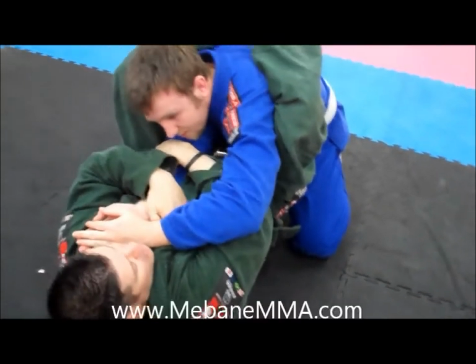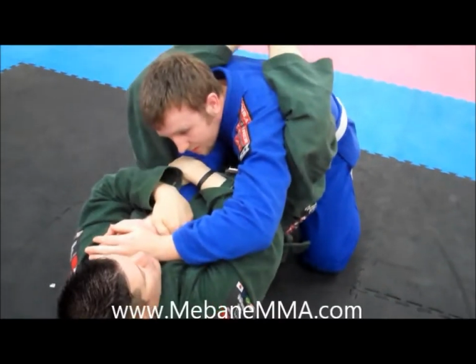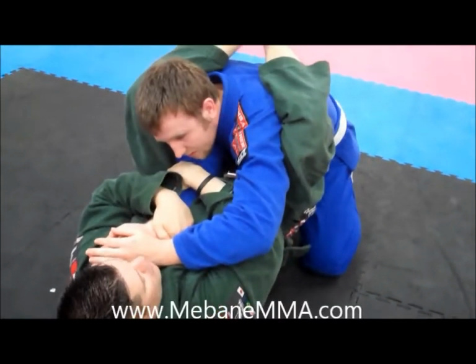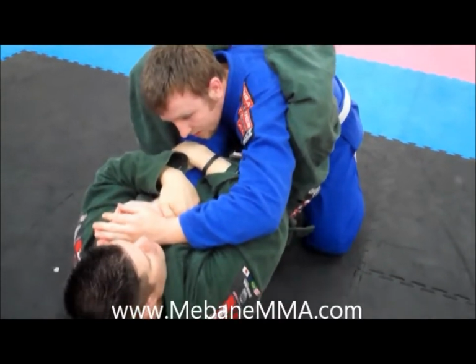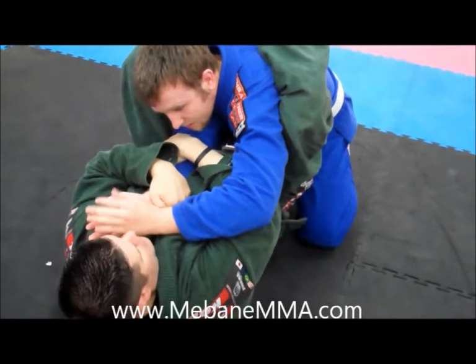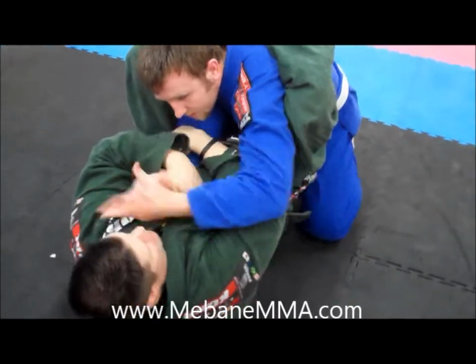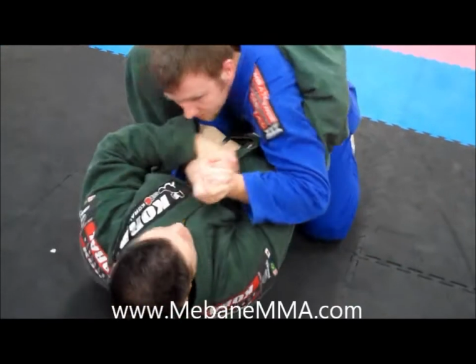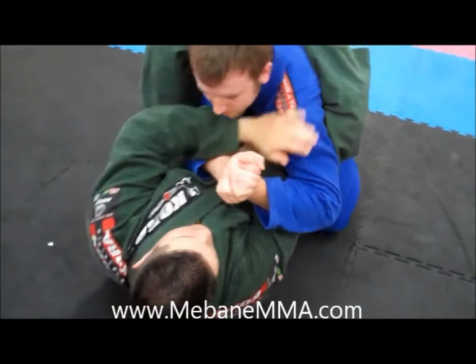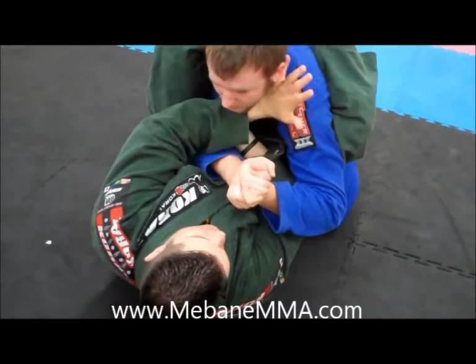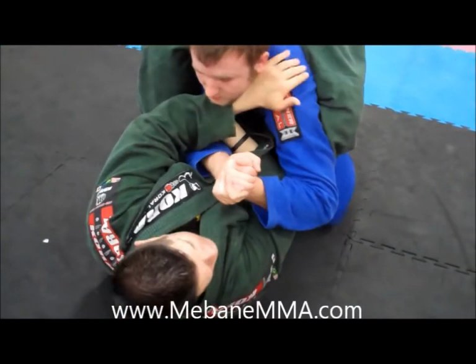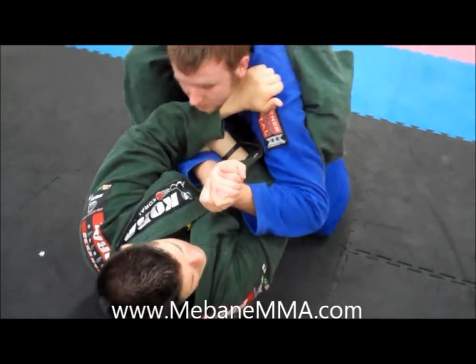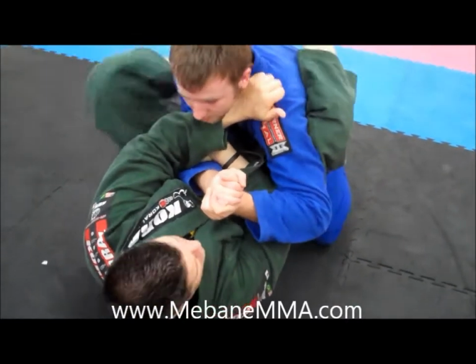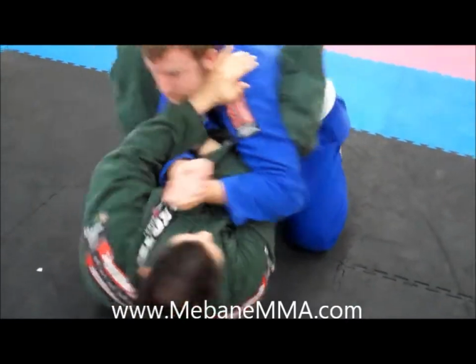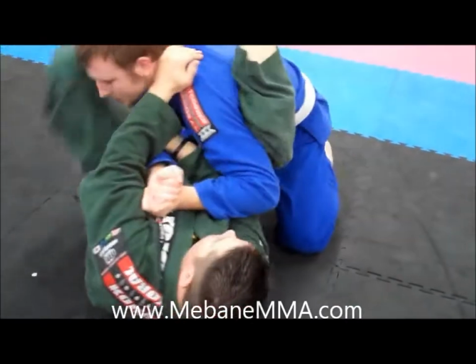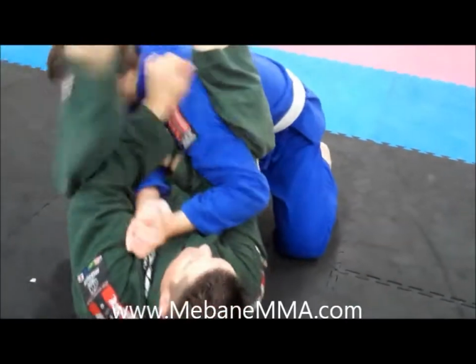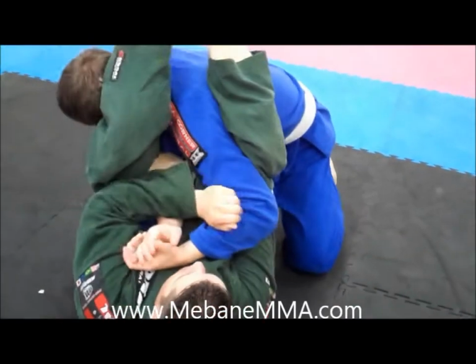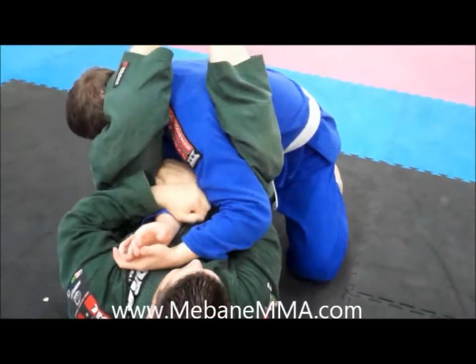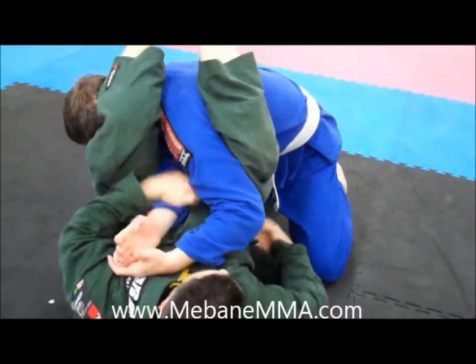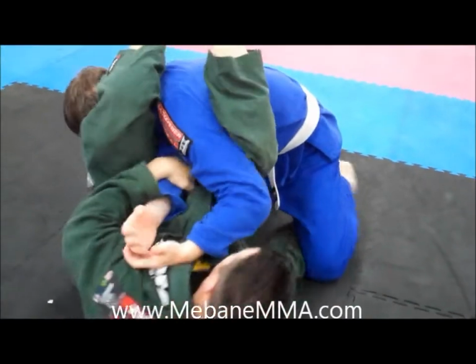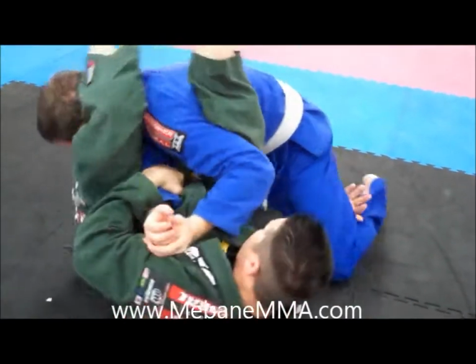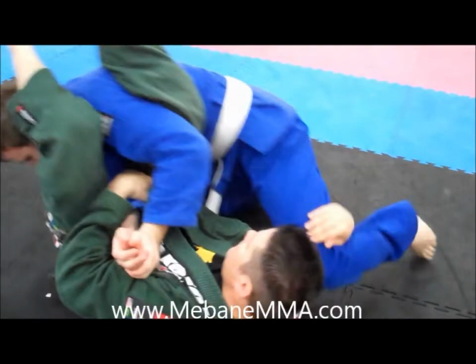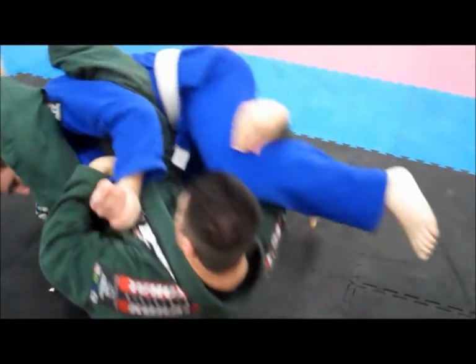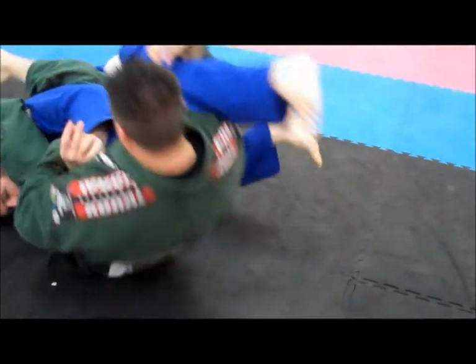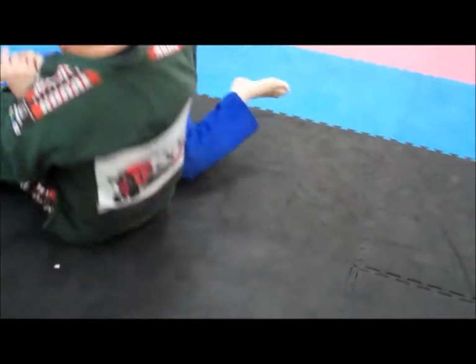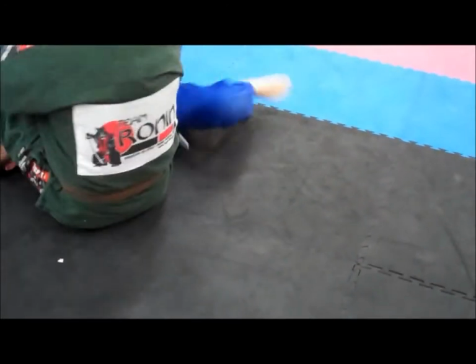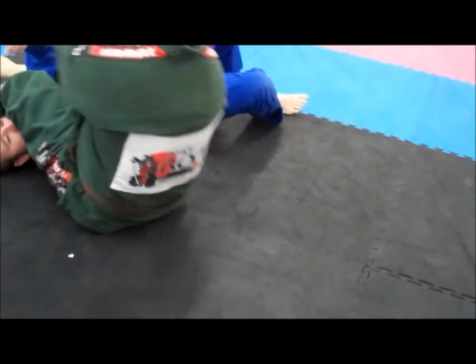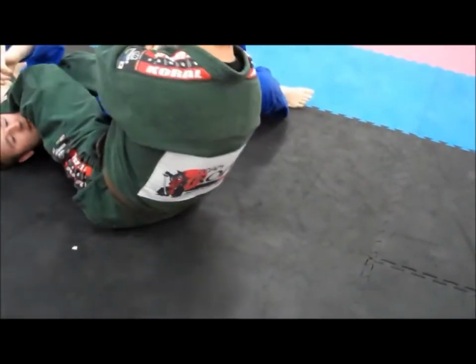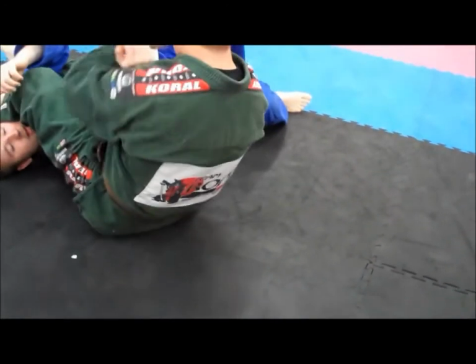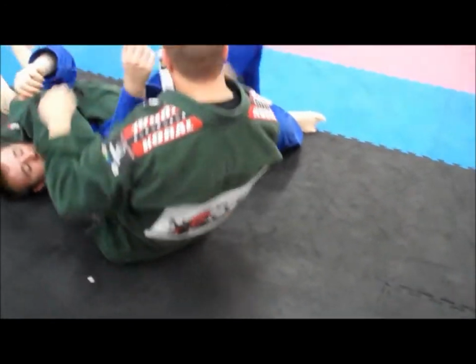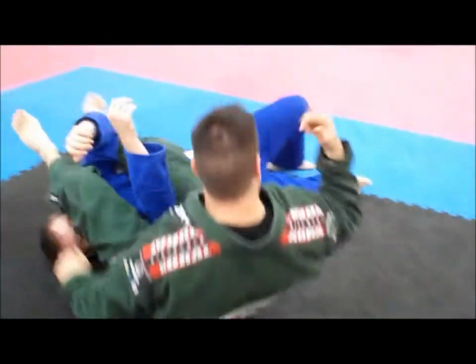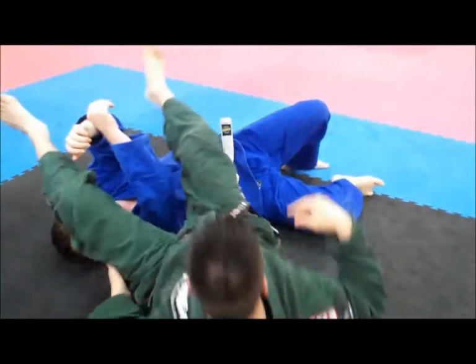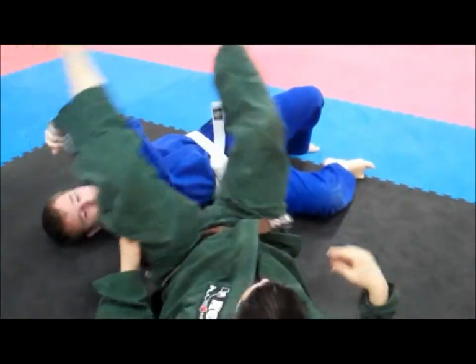He holds on to the arm, so now what I can do — I can start going here, go for arm bar. If I don't get the arm bar, then I can dump them over and finish them off. So they all kind of piece together.